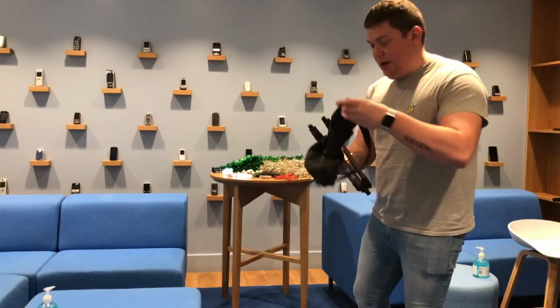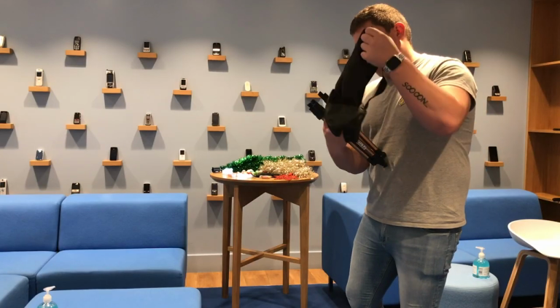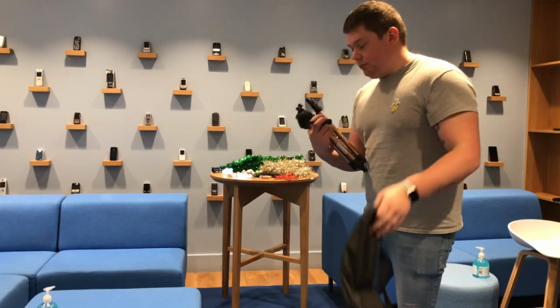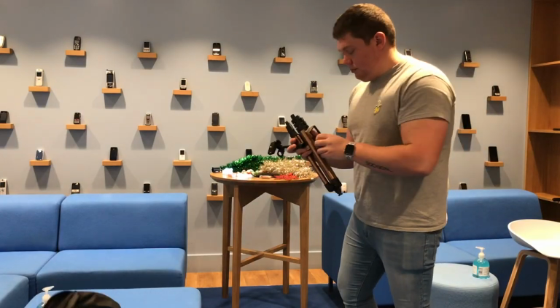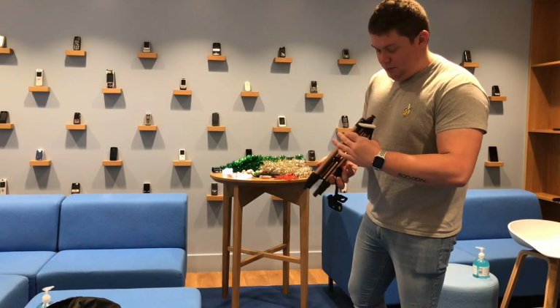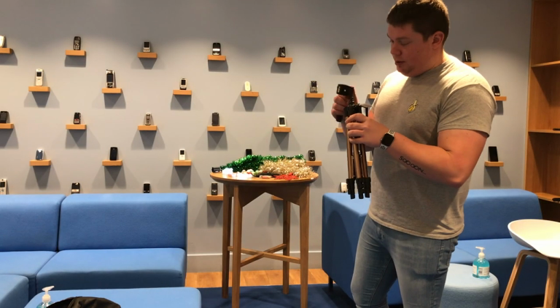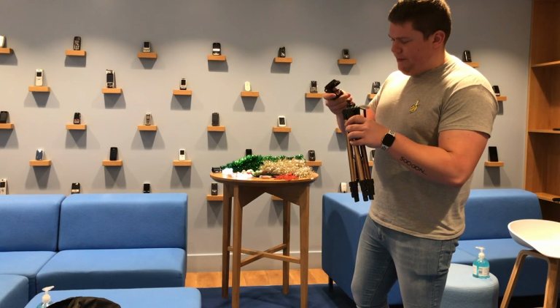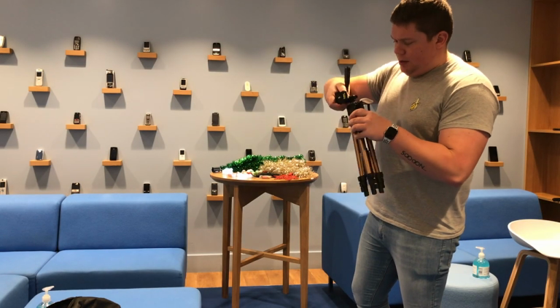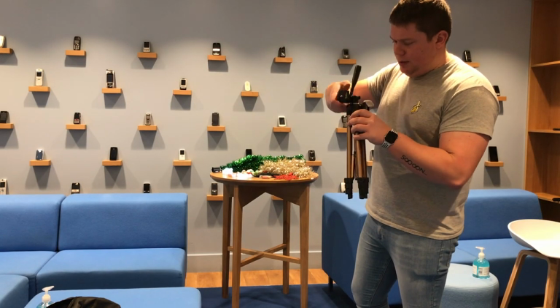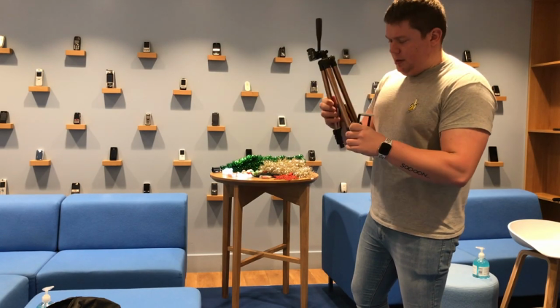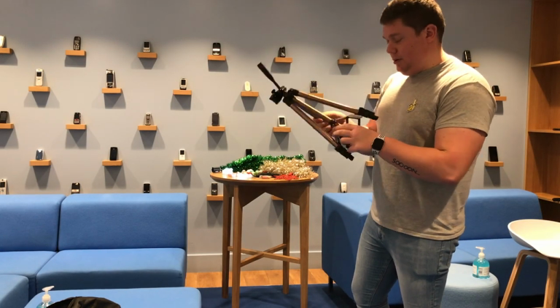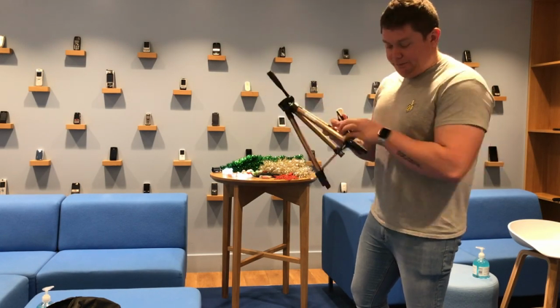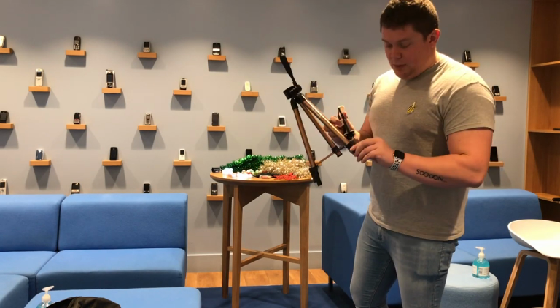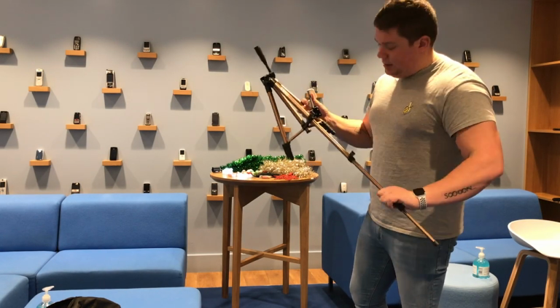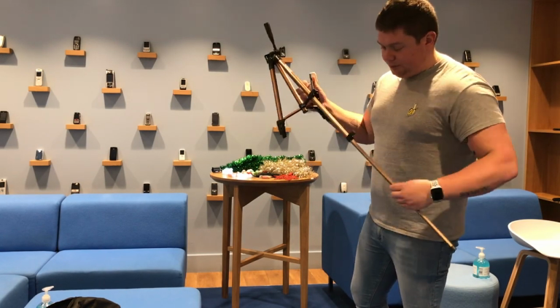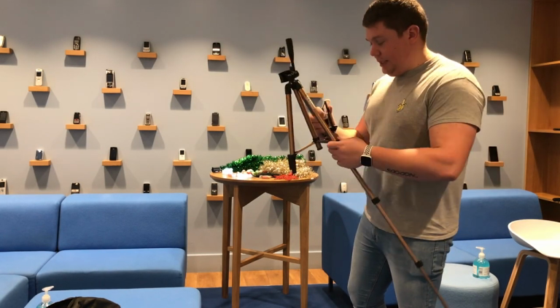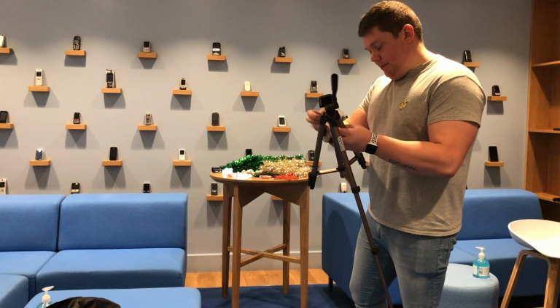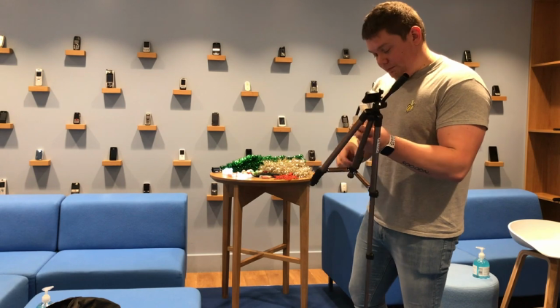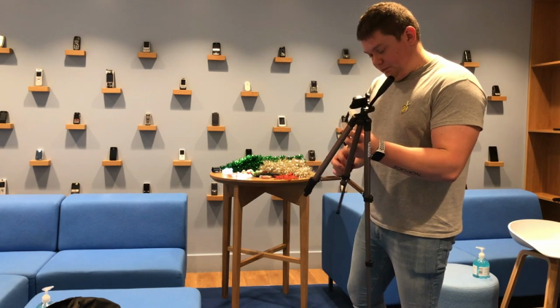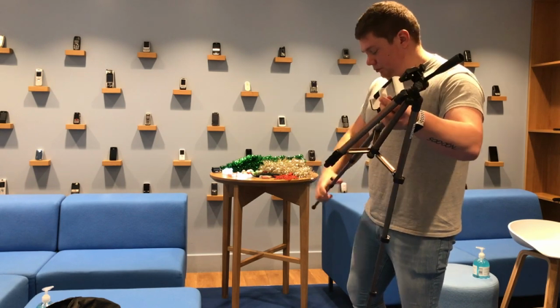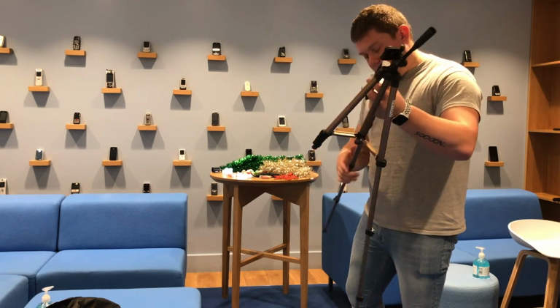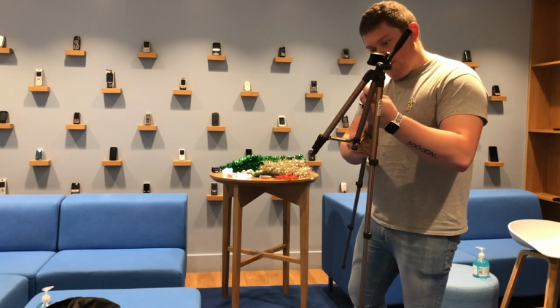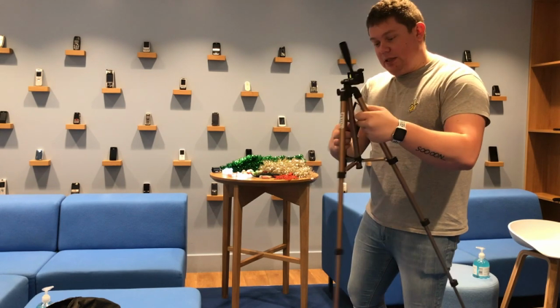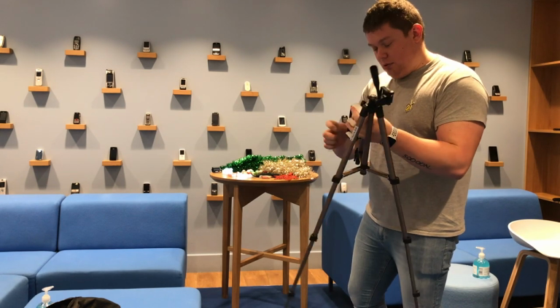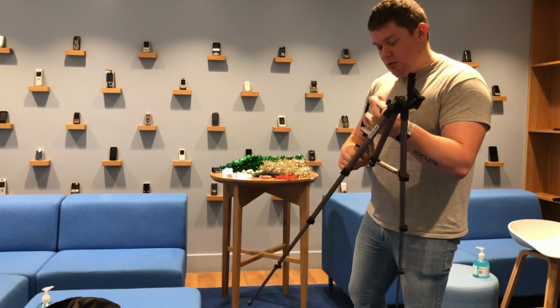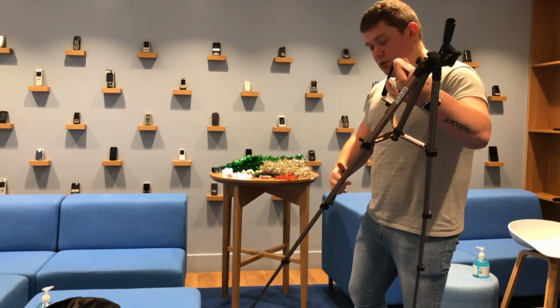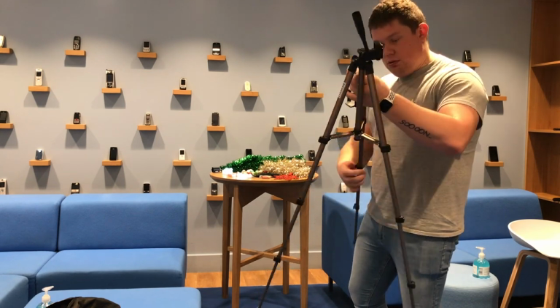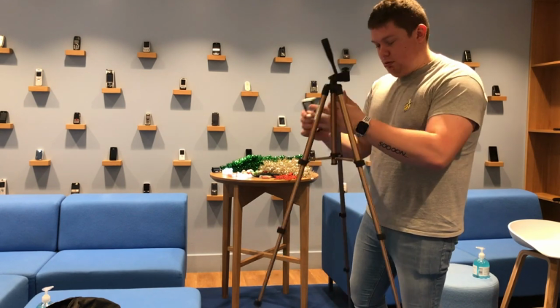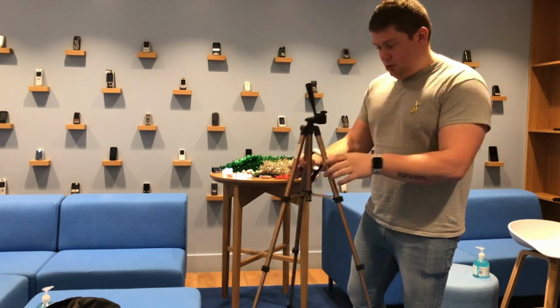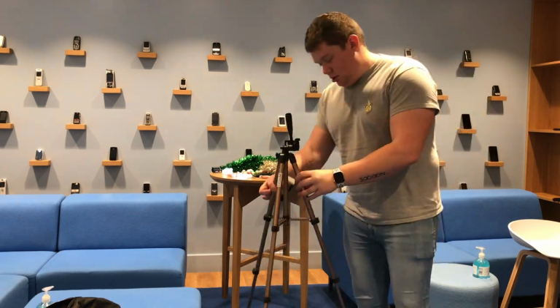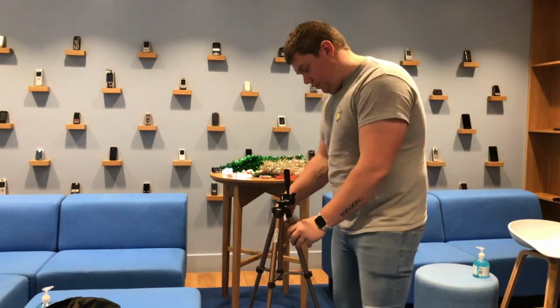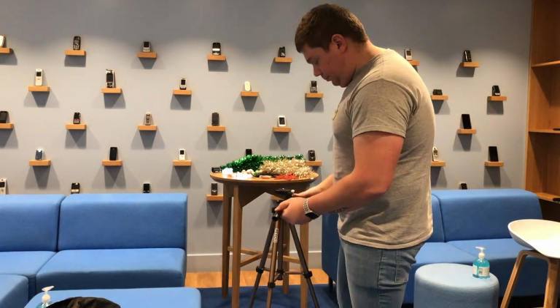A time-lapse is a cool camera mode on your device that can speed up video. We think that there are so many uses for it this time of year, whether you're wrapping up your presents or putting up your tree.